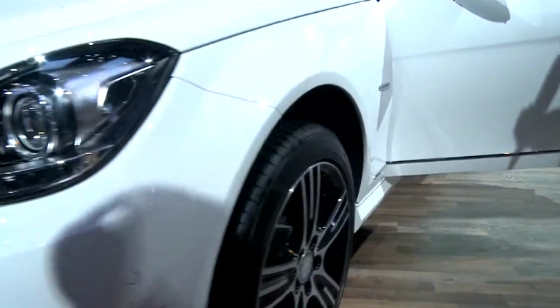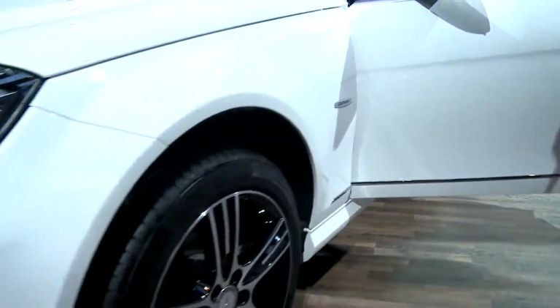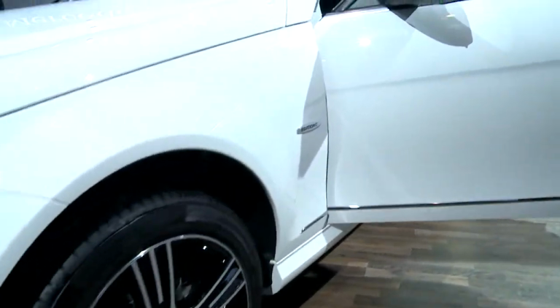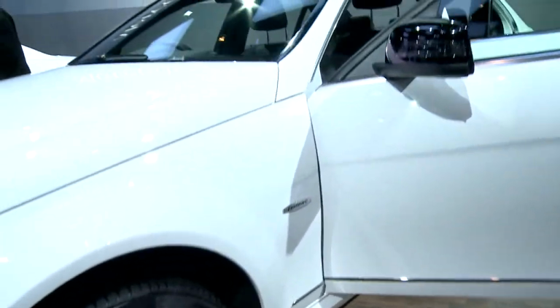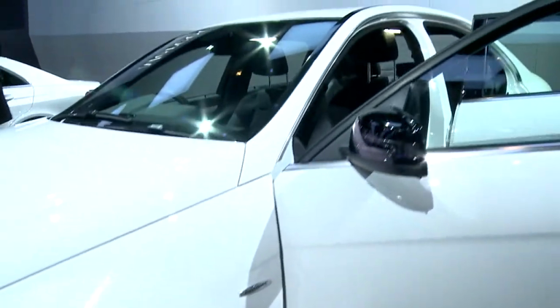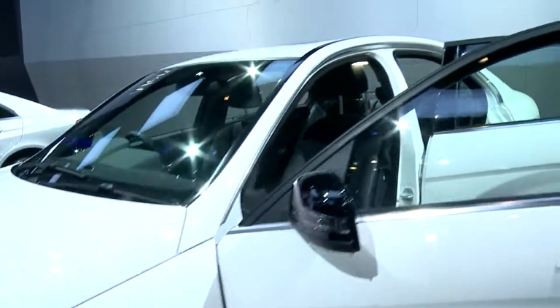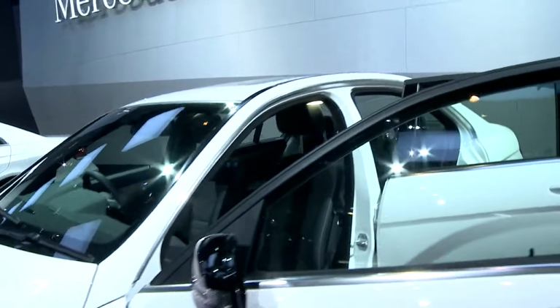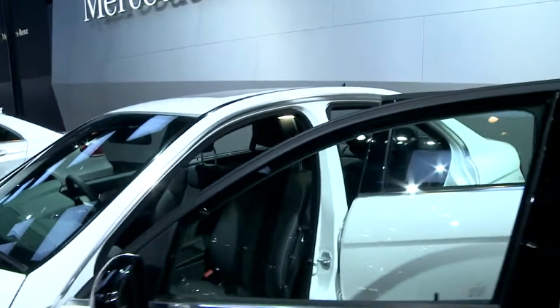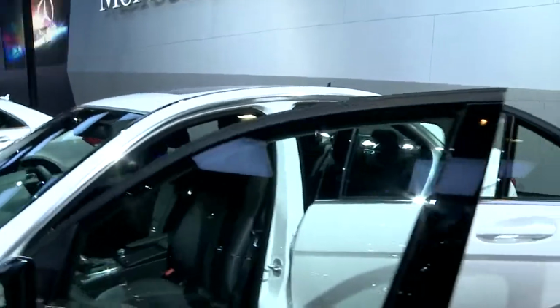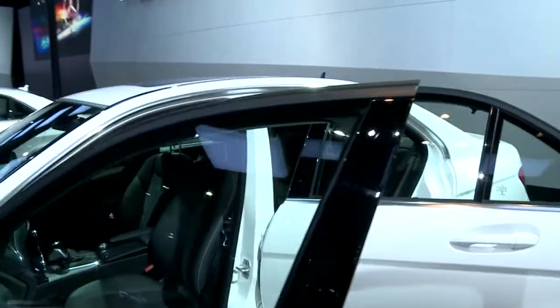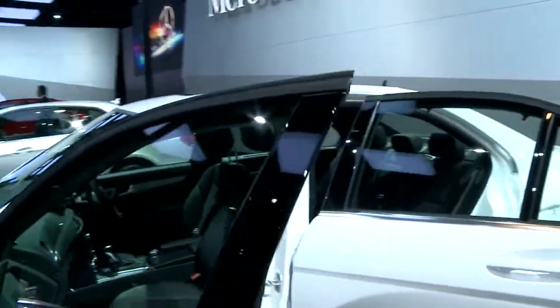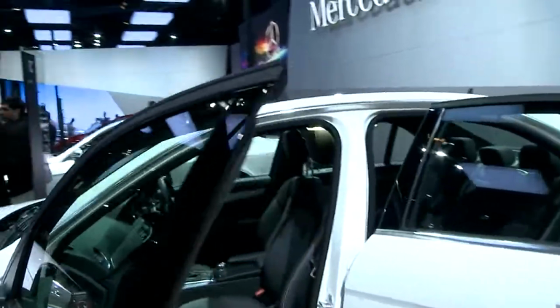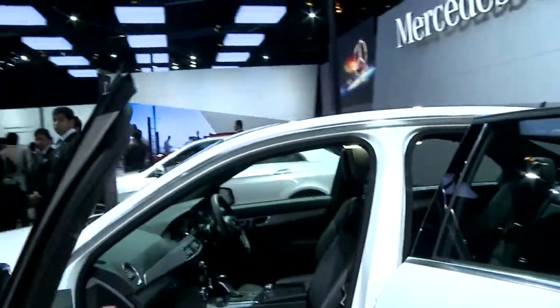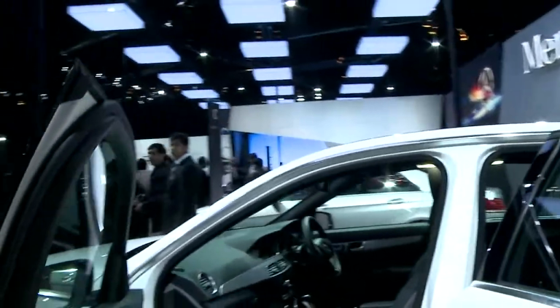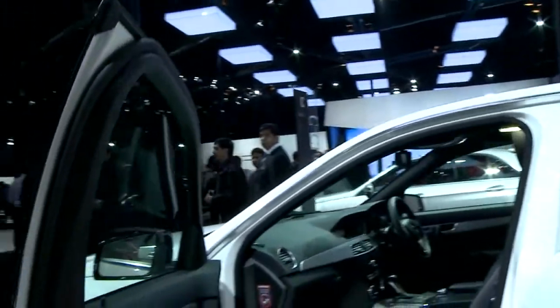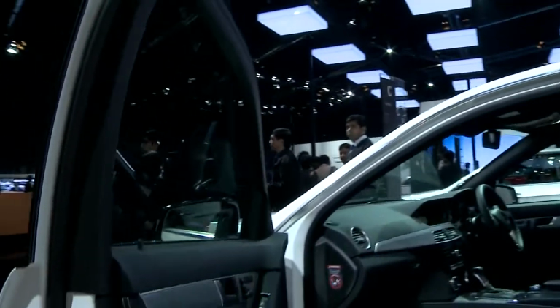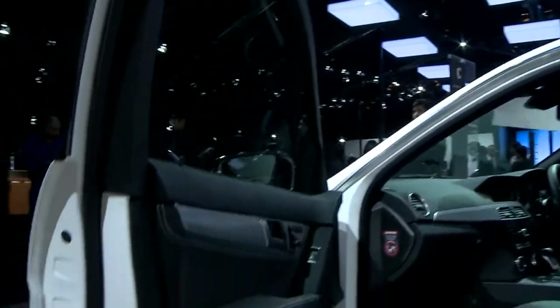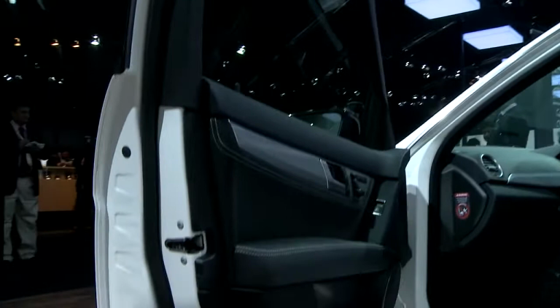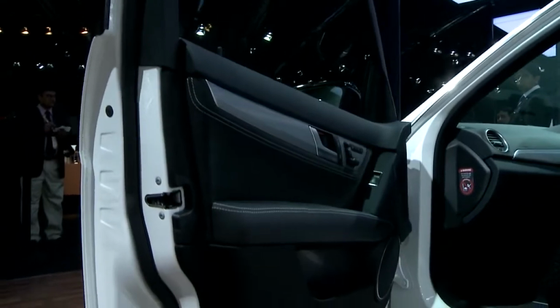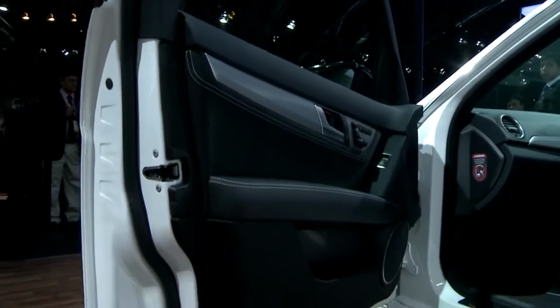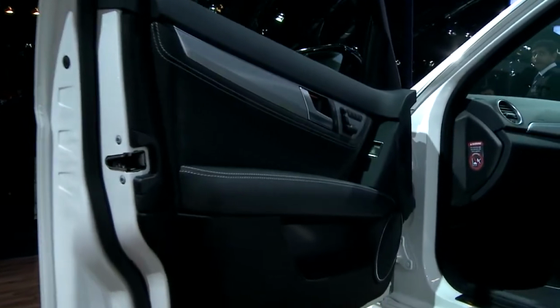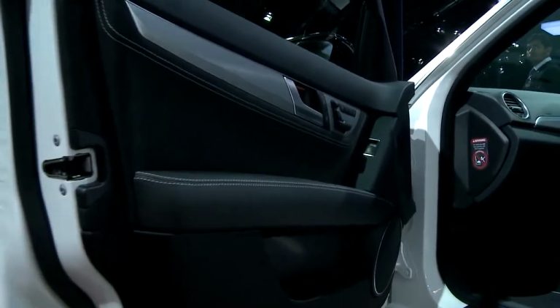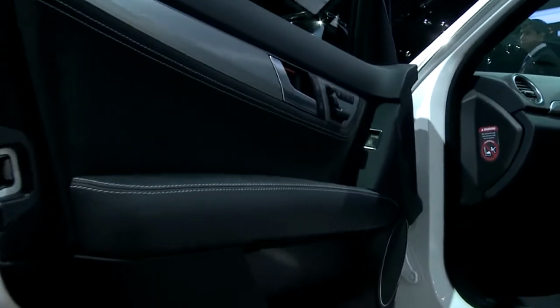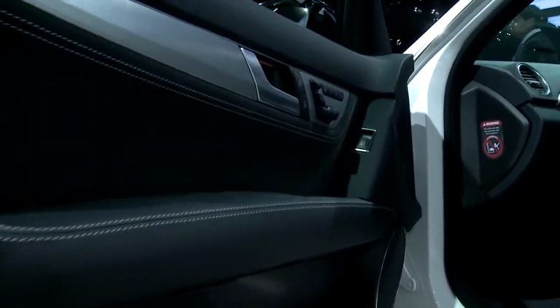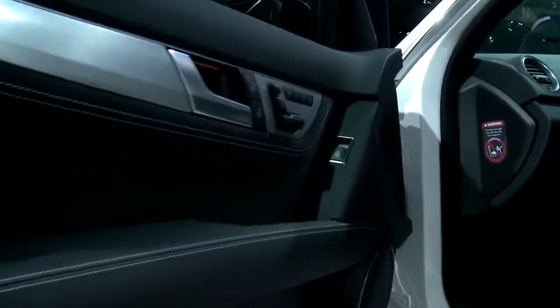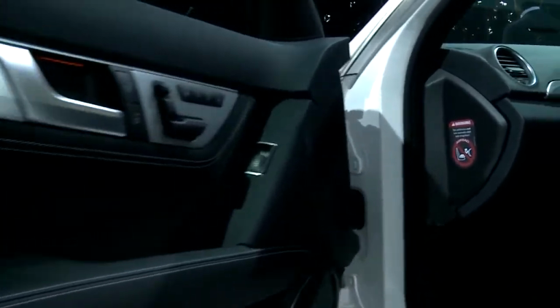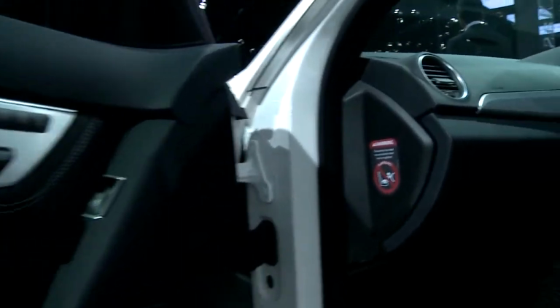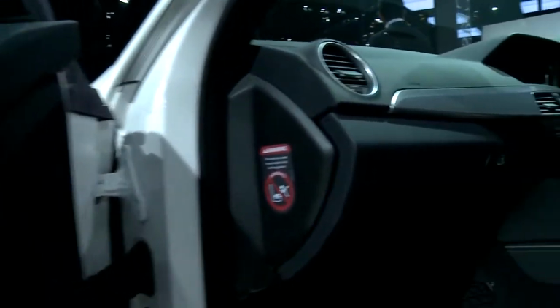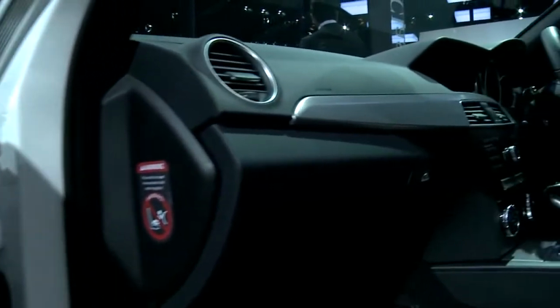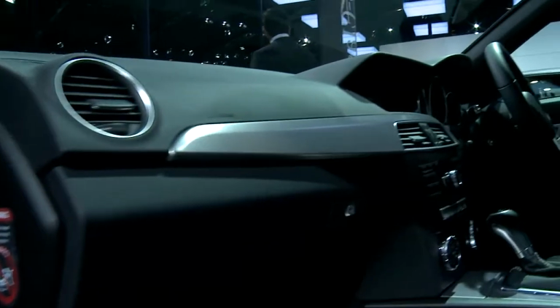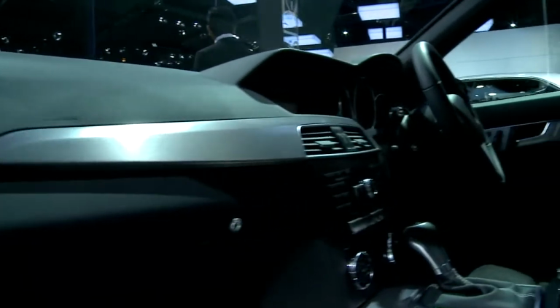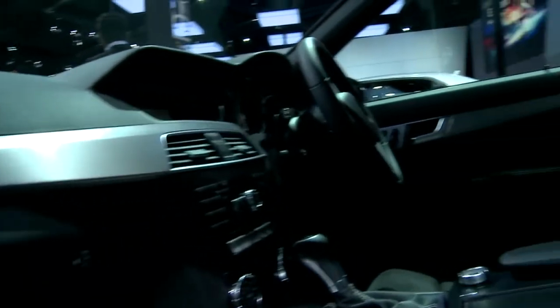You can see the beautiful Bi-Xenon lights with the intelligent lighting system and the three-pointed star built right into the grille. This car is noted for its sporty elements. It's got a lot of the AMG styling inside and outside.